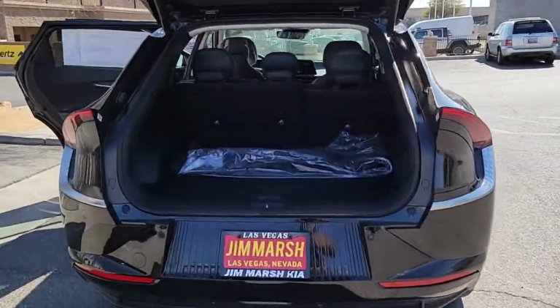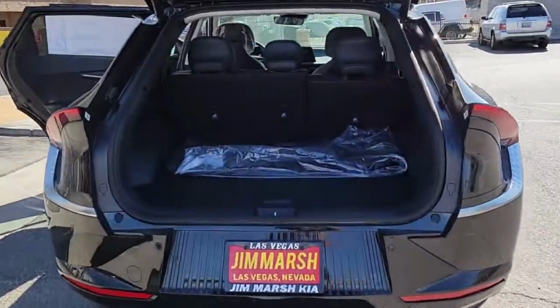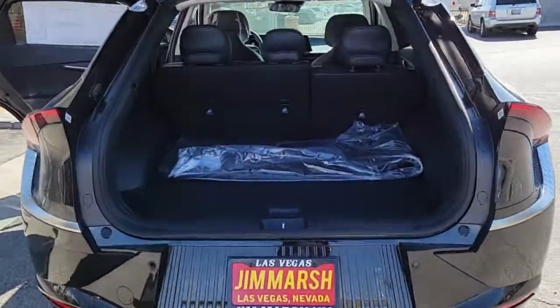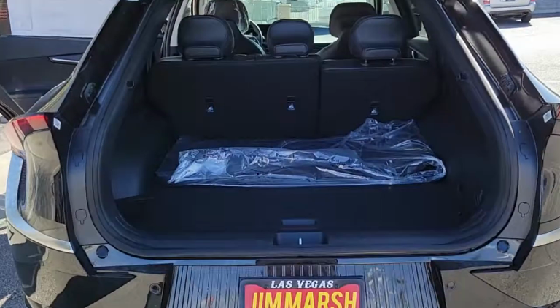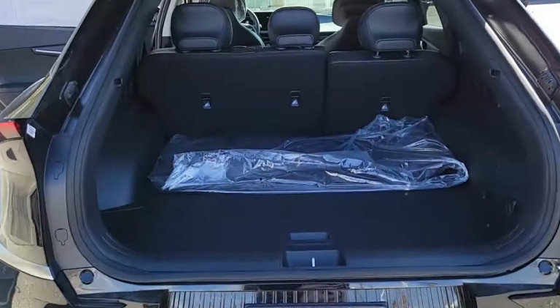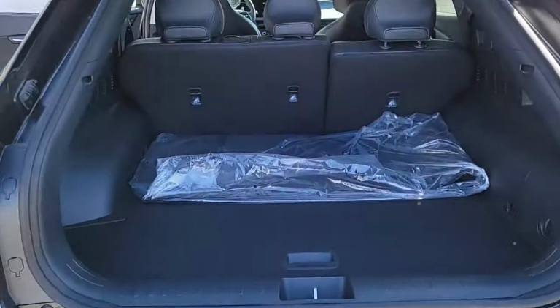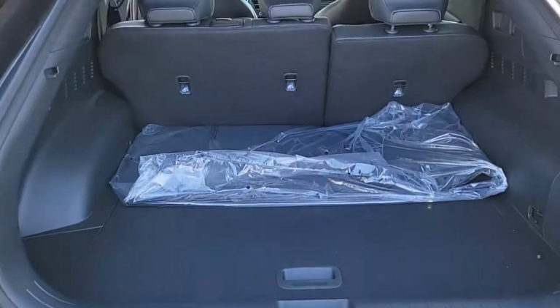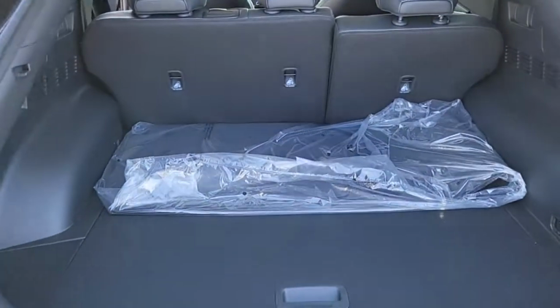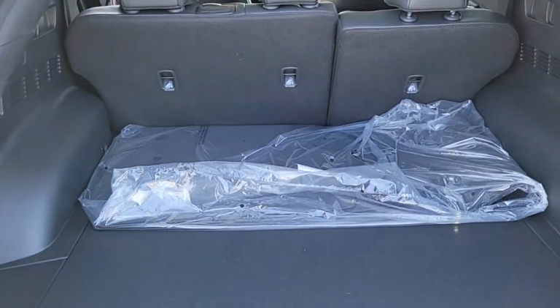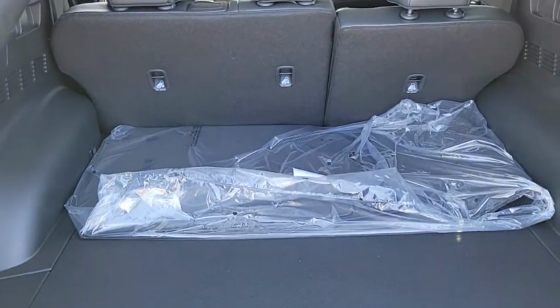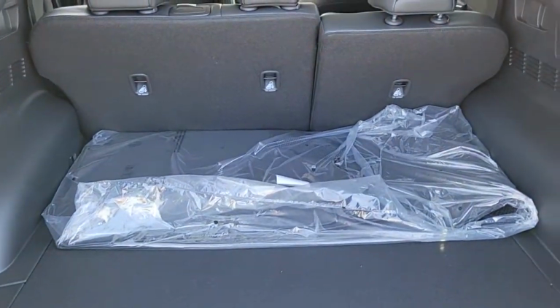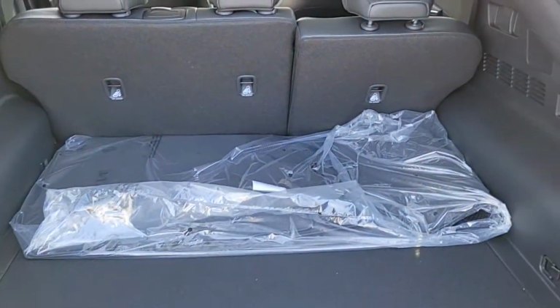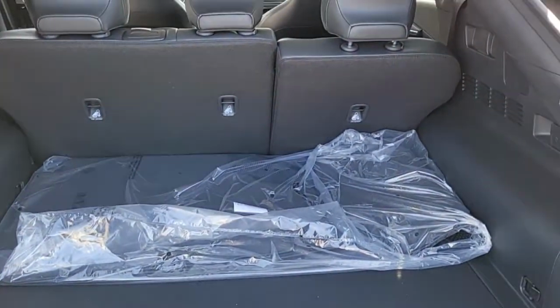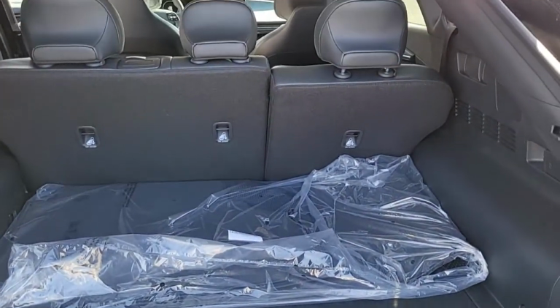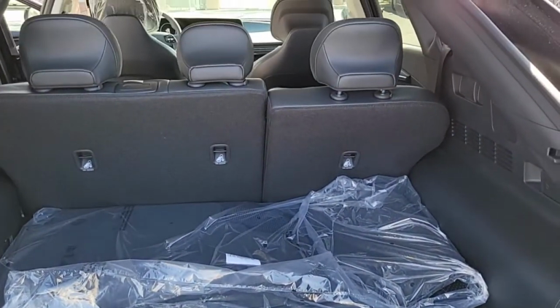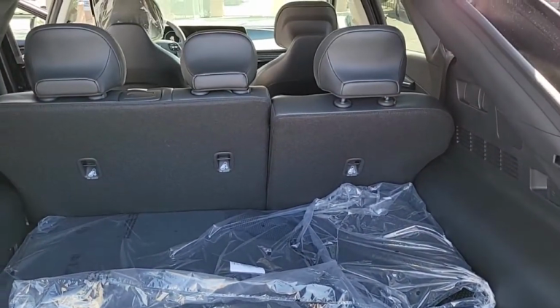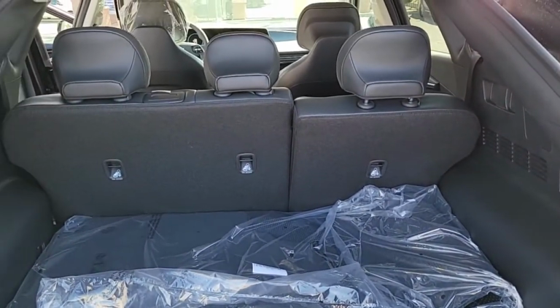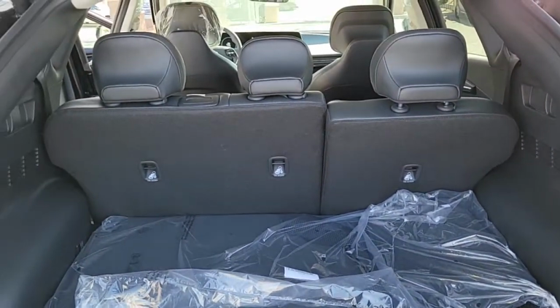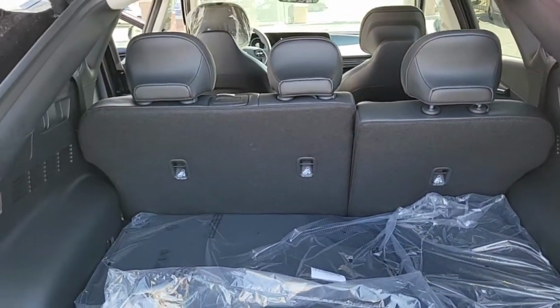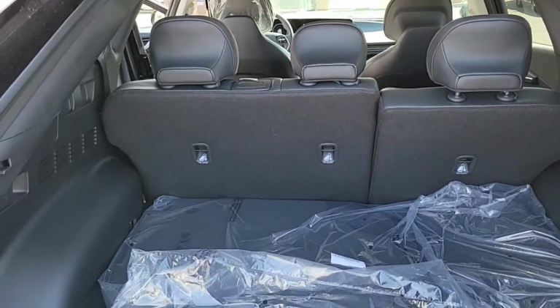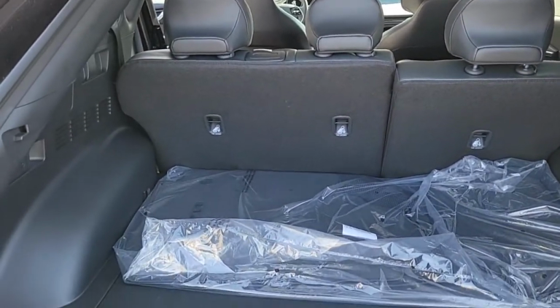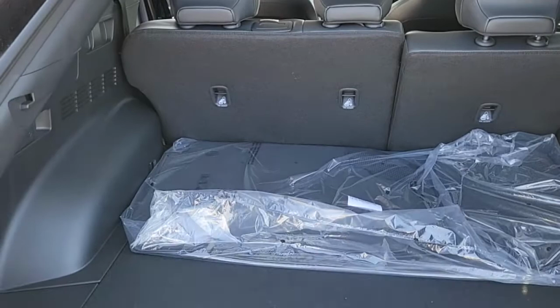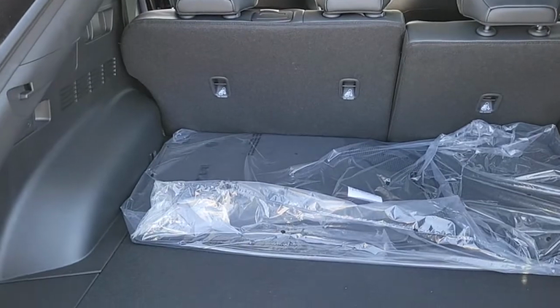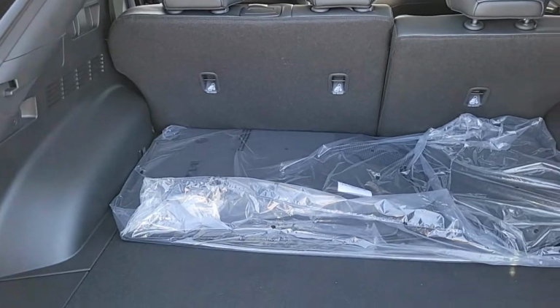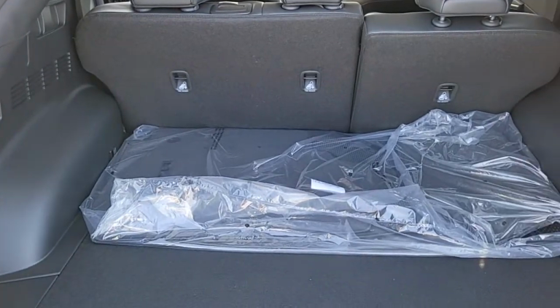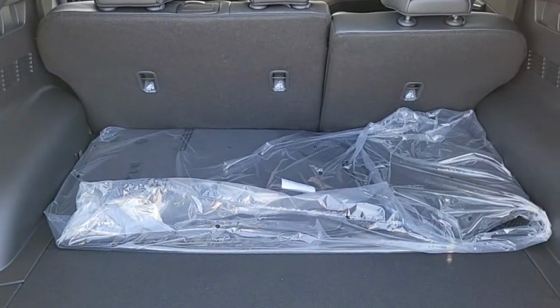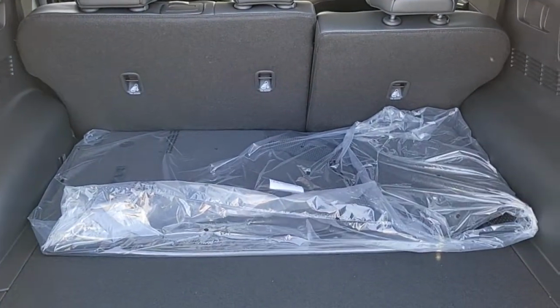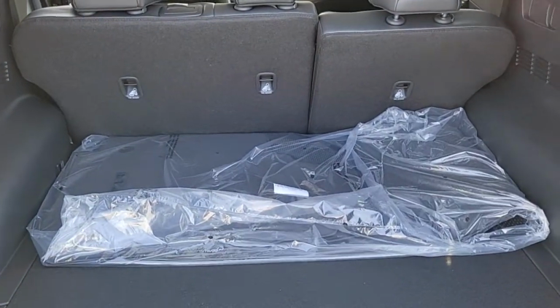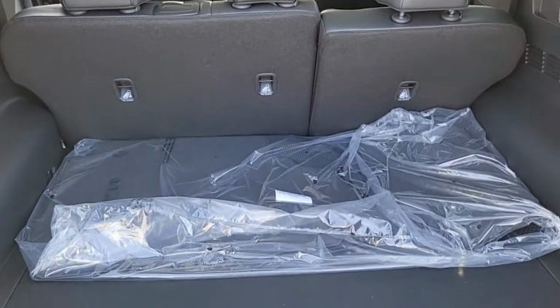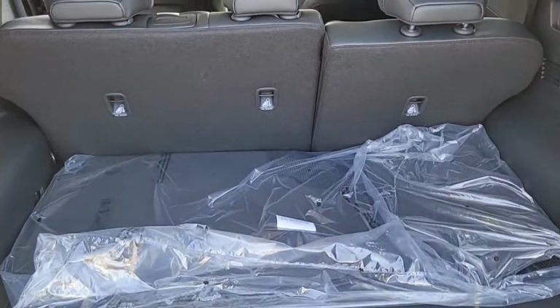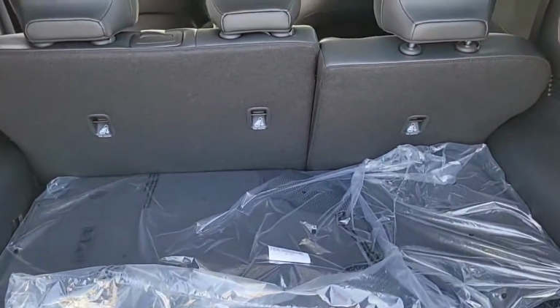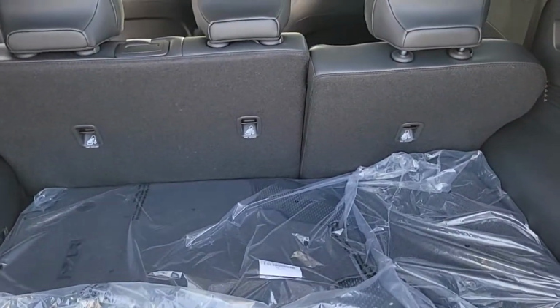Keyless entry, hands-free liftgate, heated driver's seat, premium sound system, satellite radio, heated mirrors, cooled driver's seat.